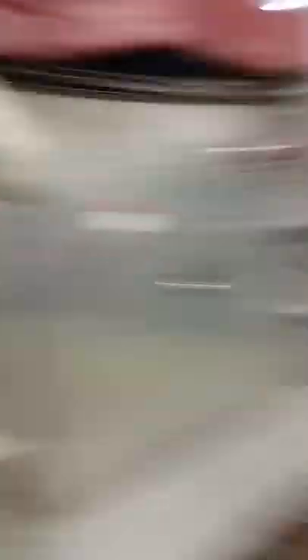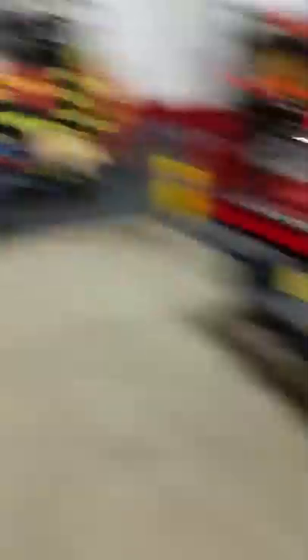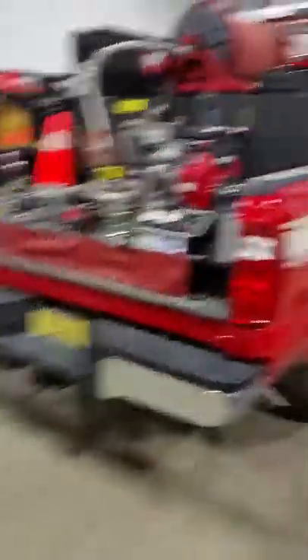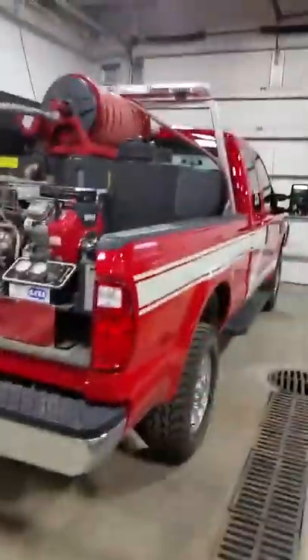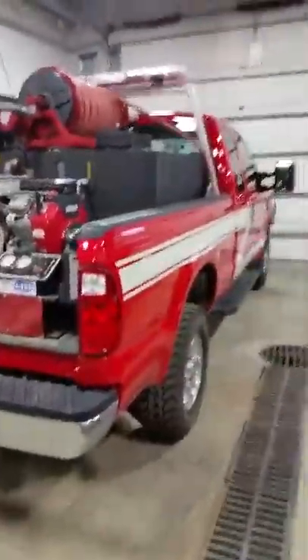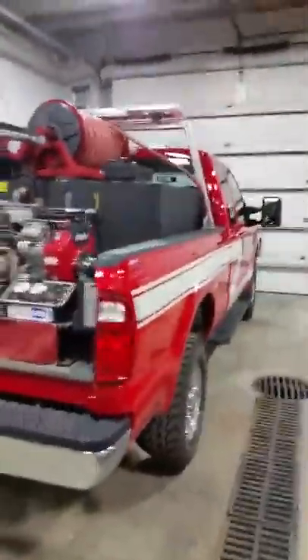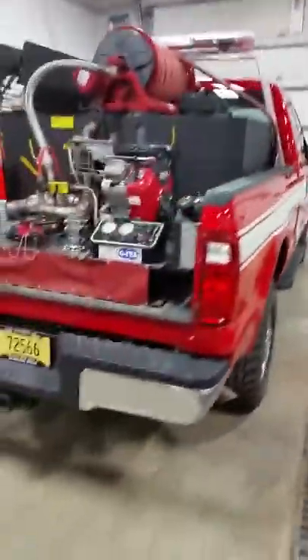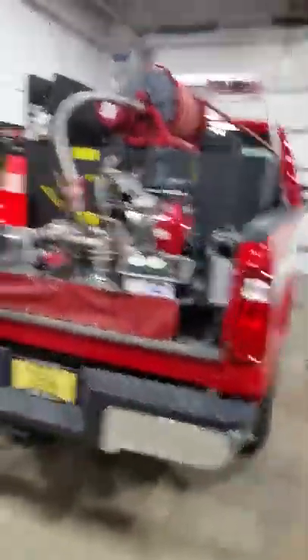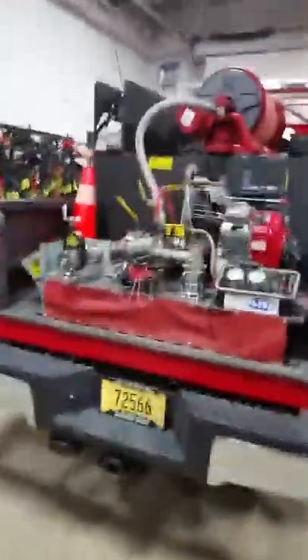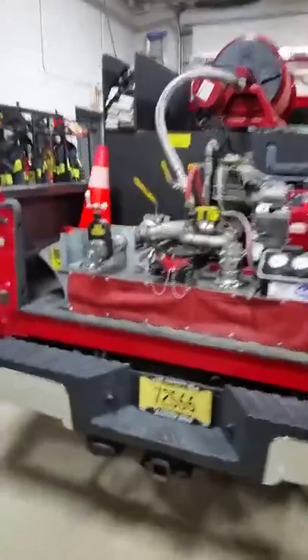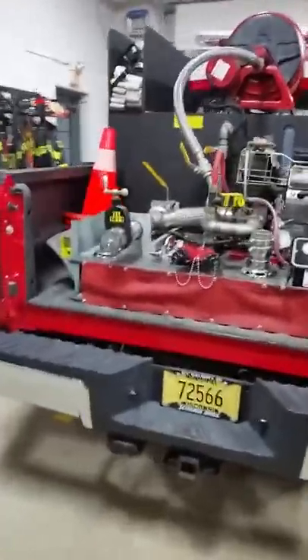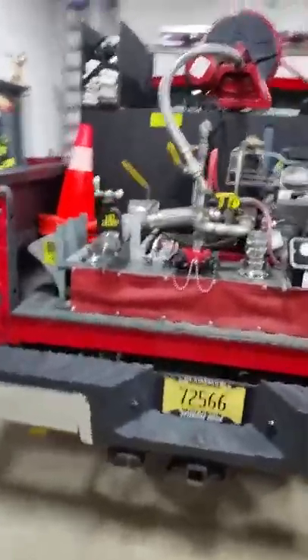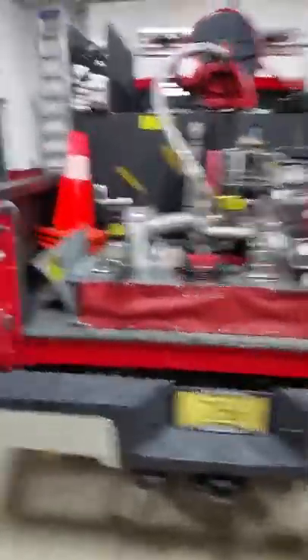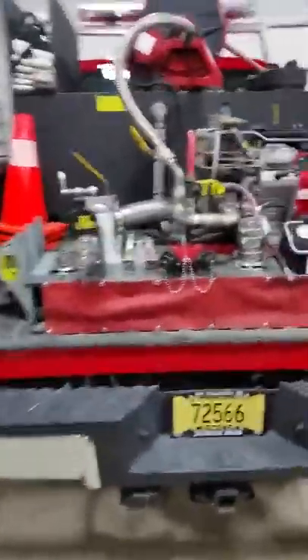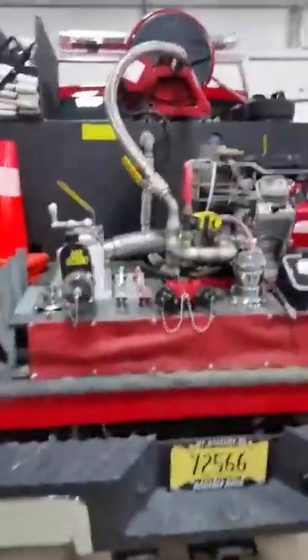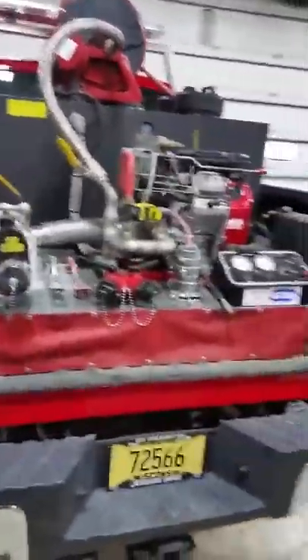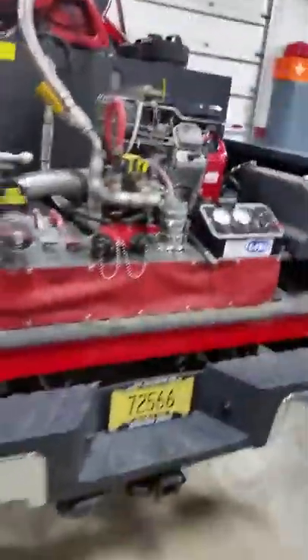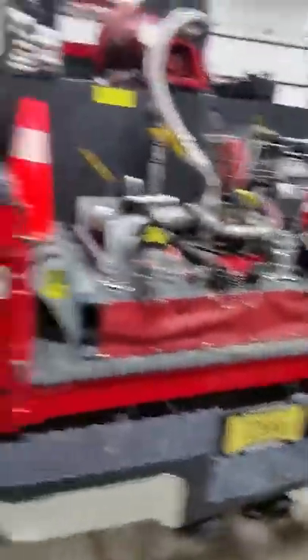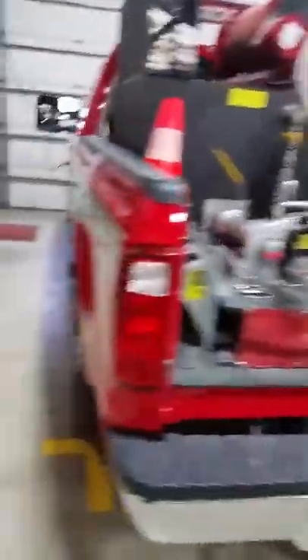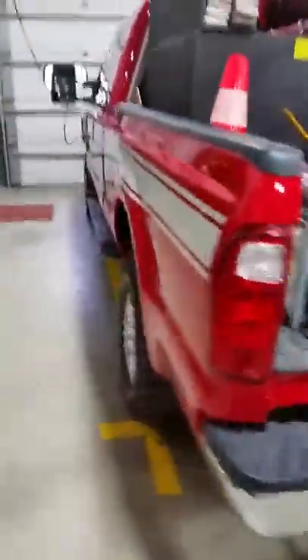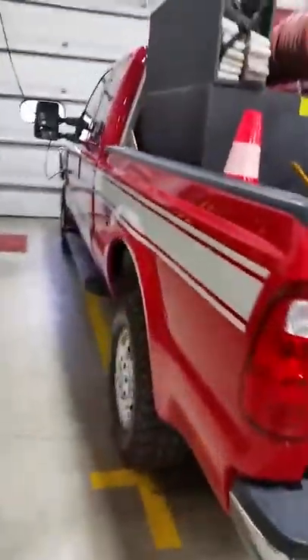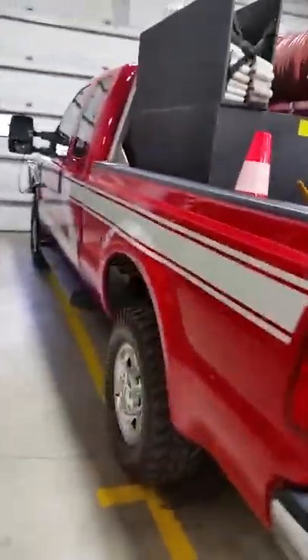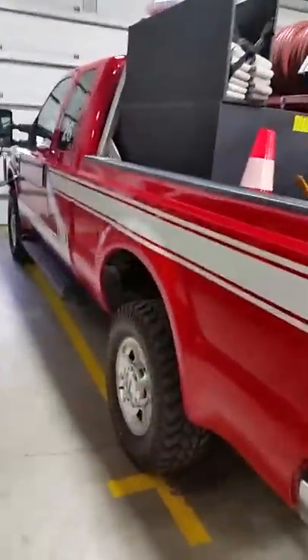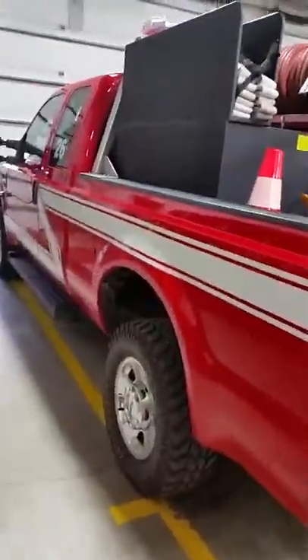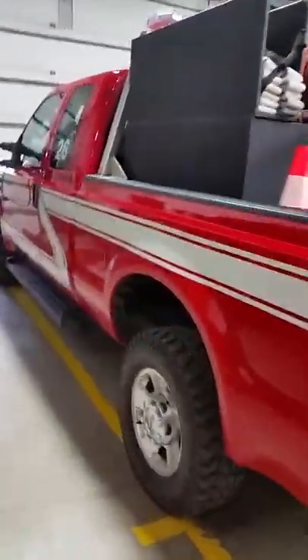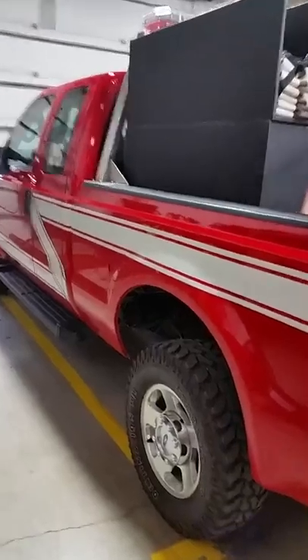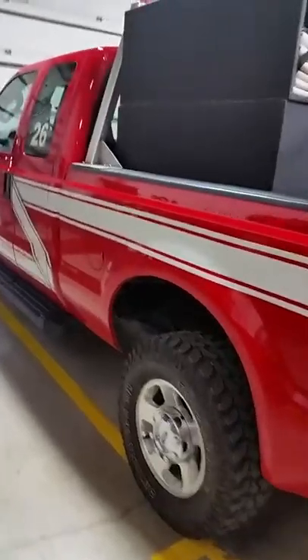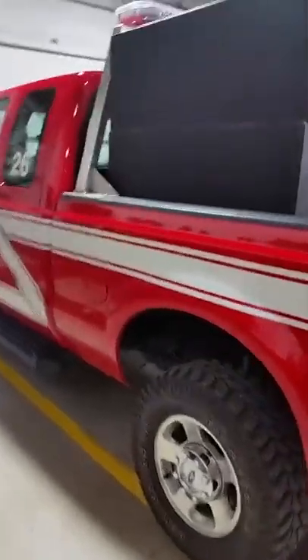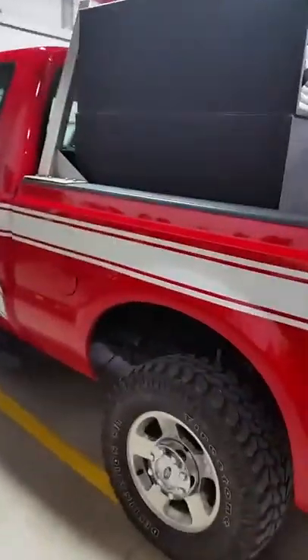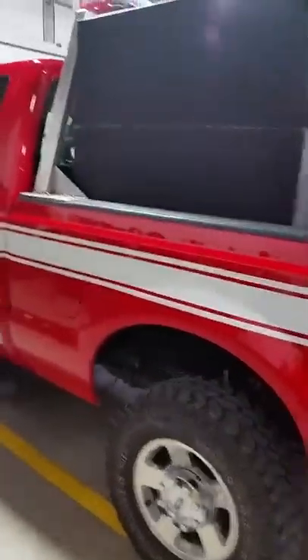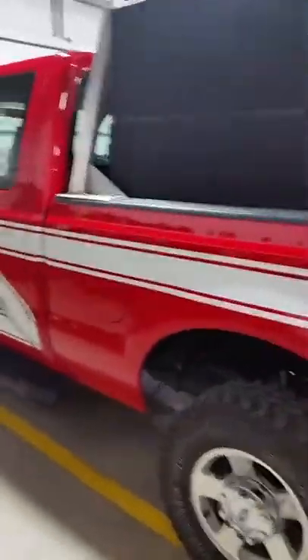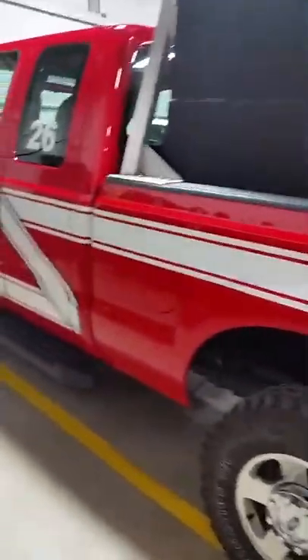This is our brush truck 26 — first one out for brush fires, obviously. It's a Ford F-350.